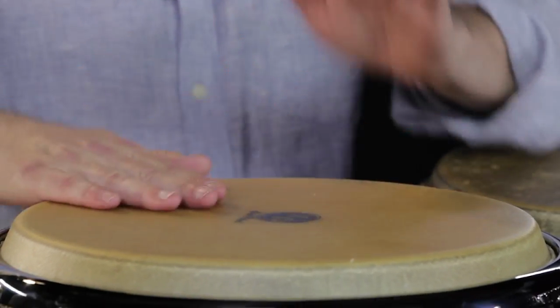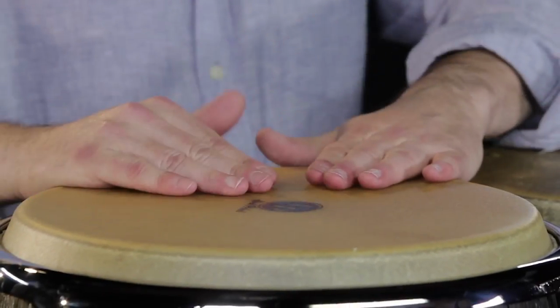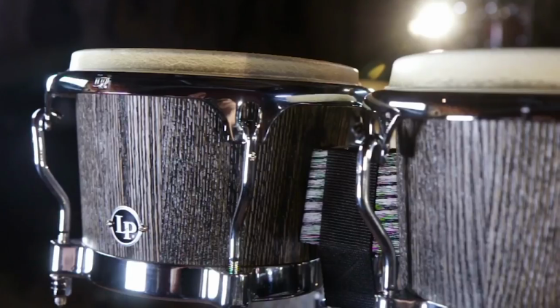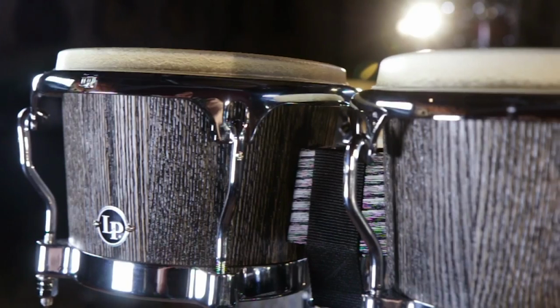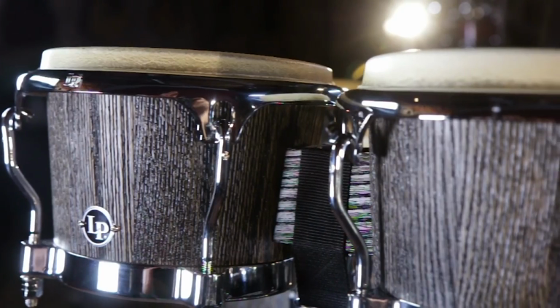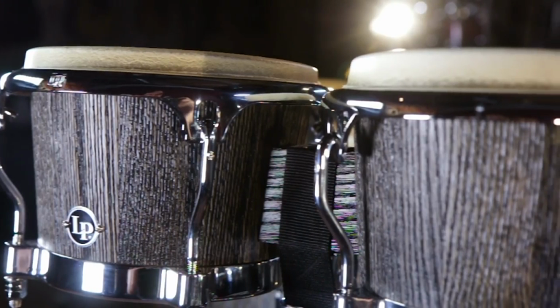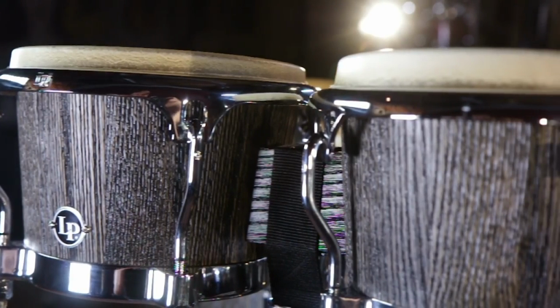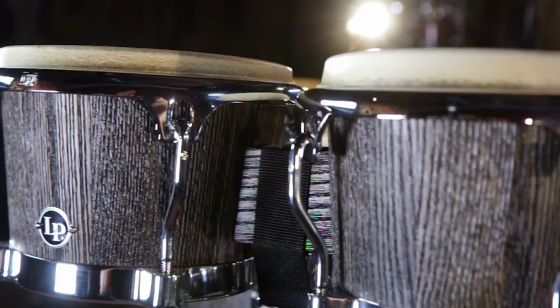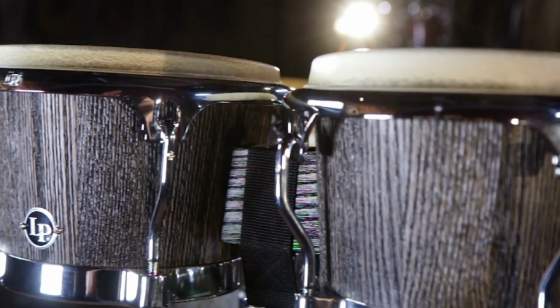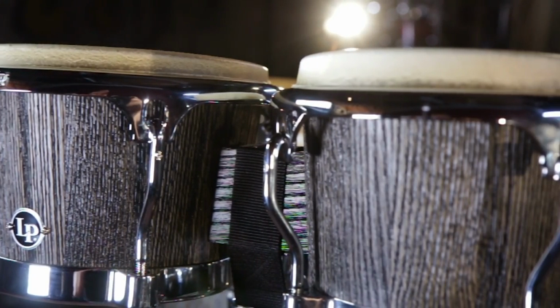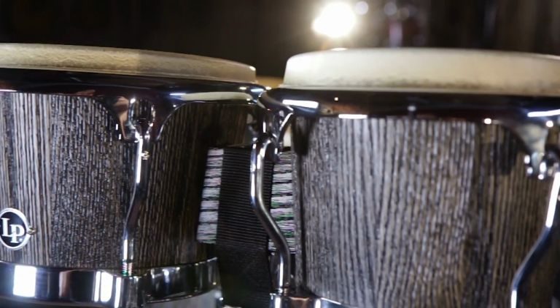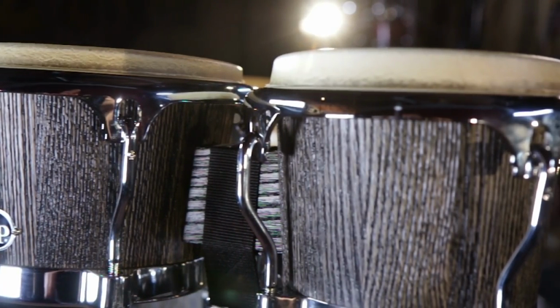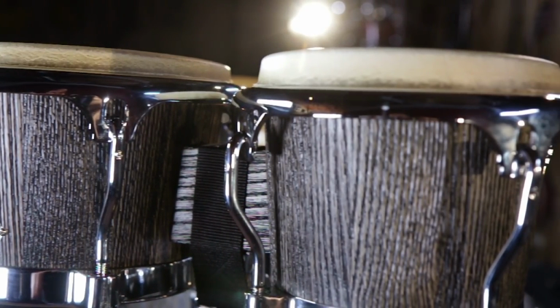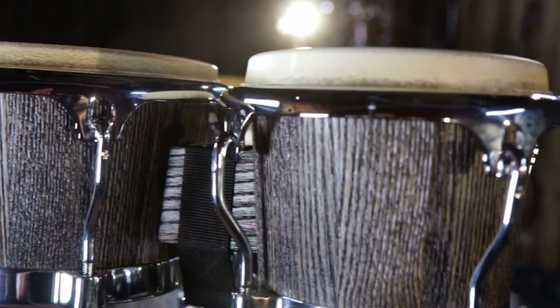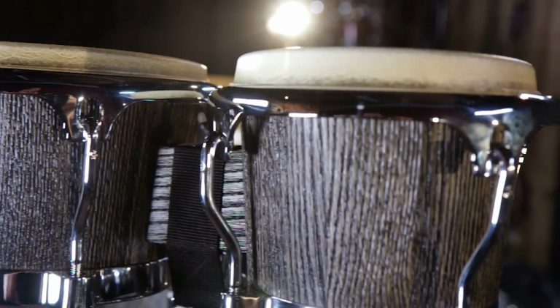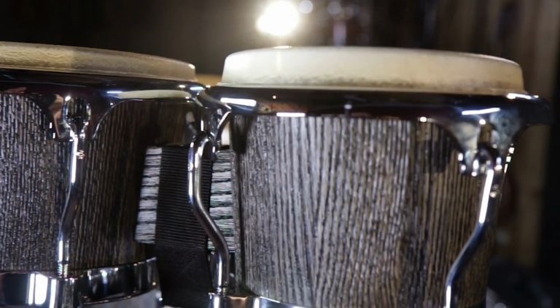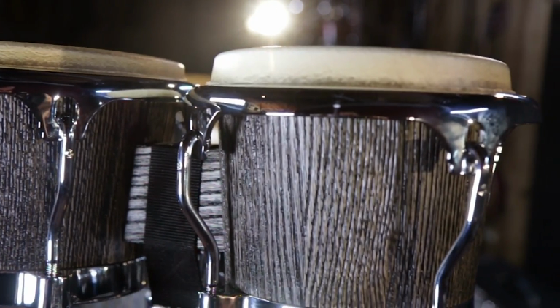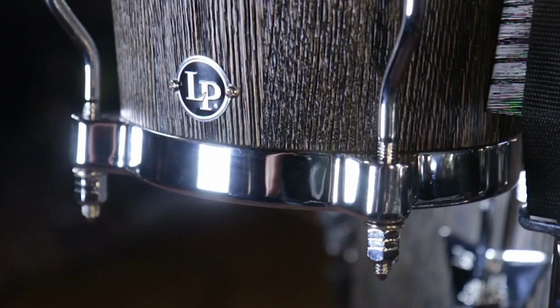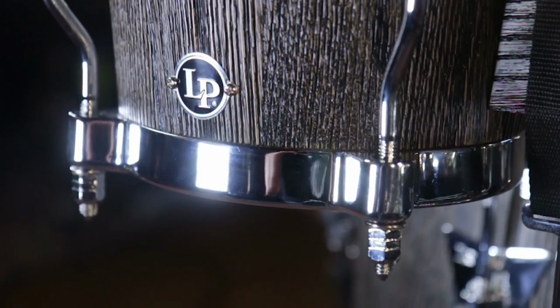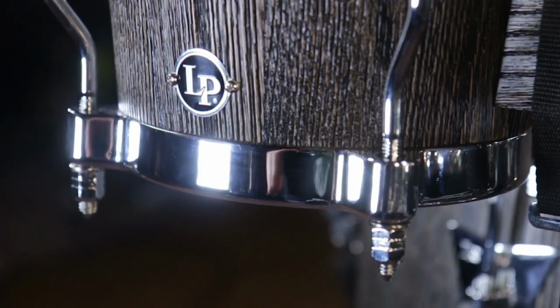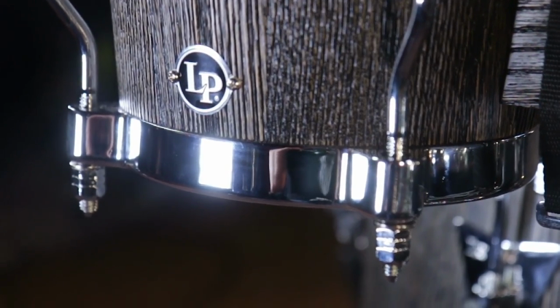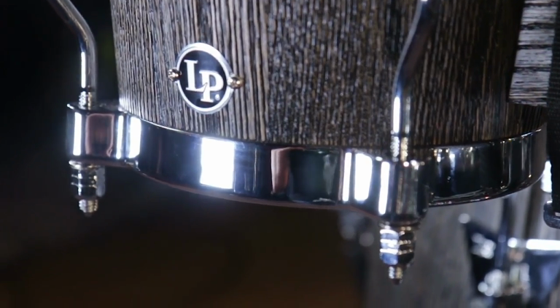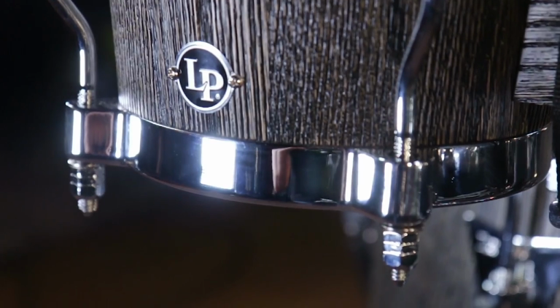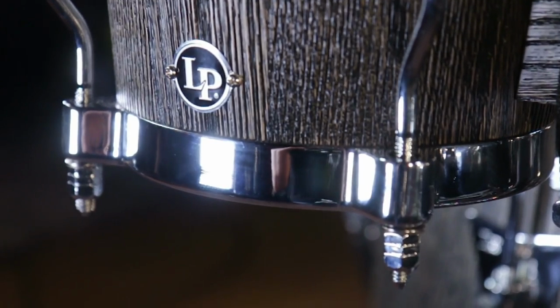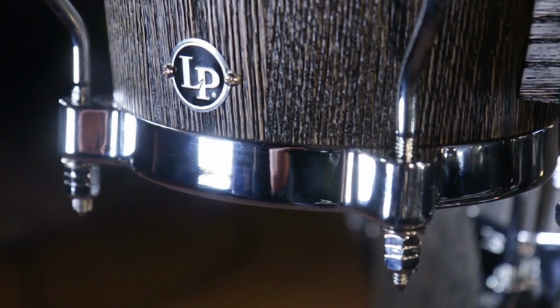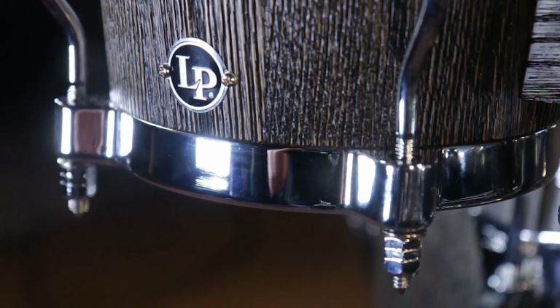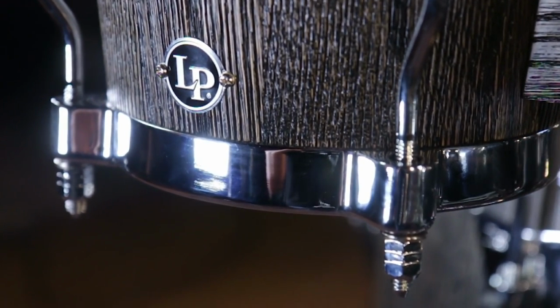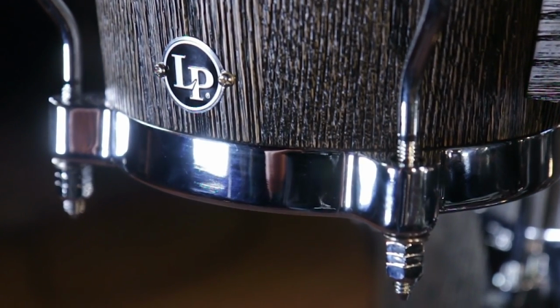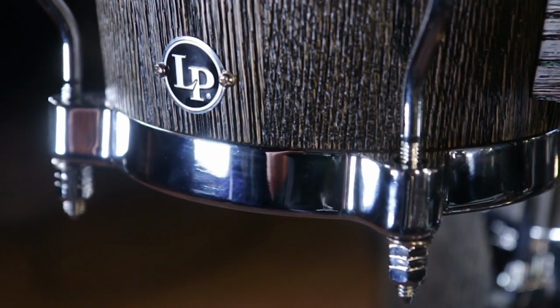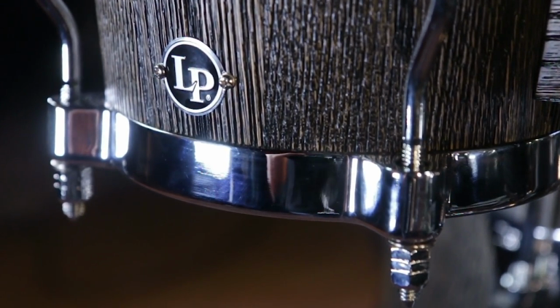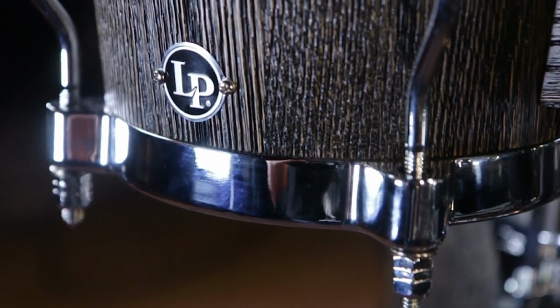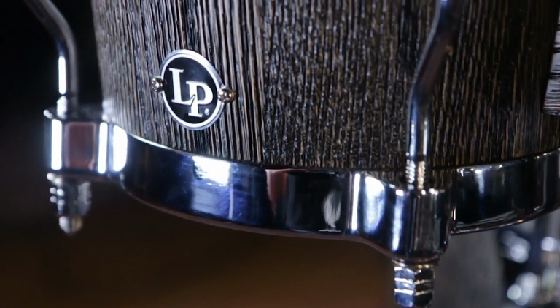In addition, we have matching bongos. These bongos have LP Comfort Curve II rims and cast aluminum bottoms, as well as 5/16-inch tuning lugs.